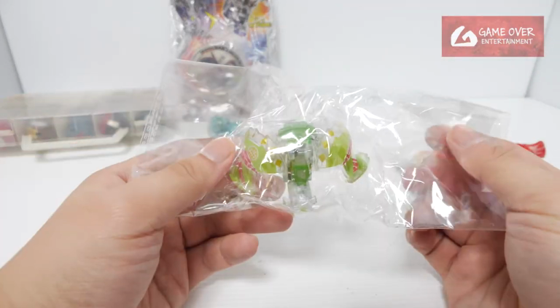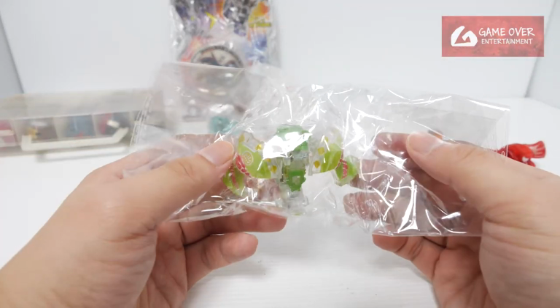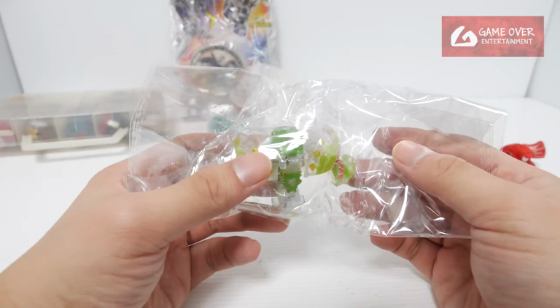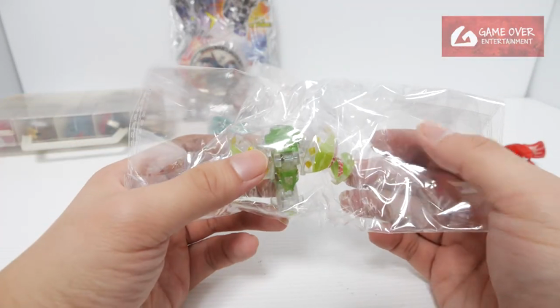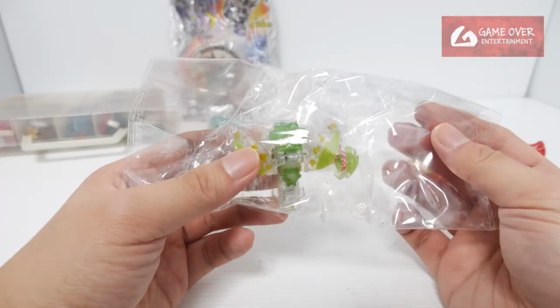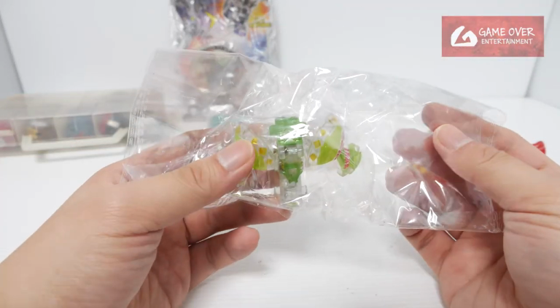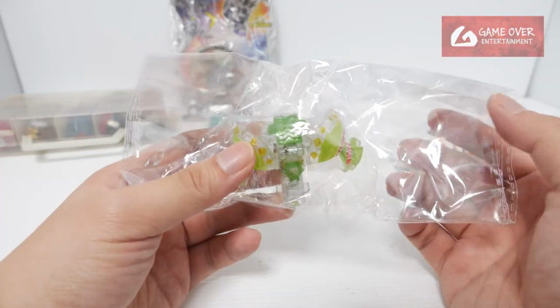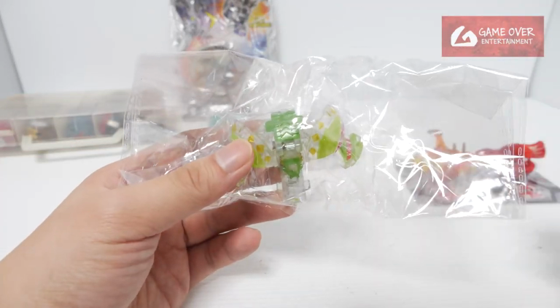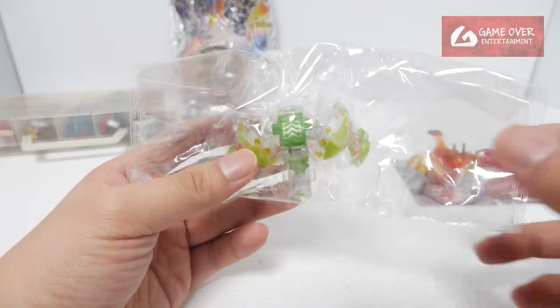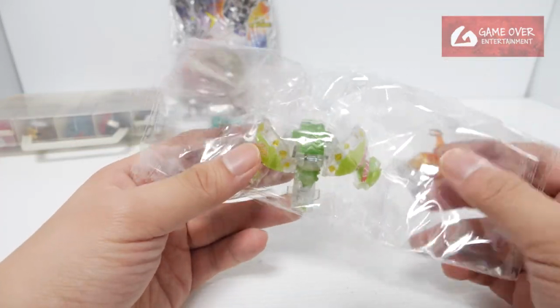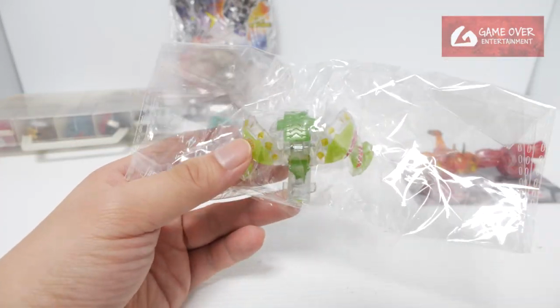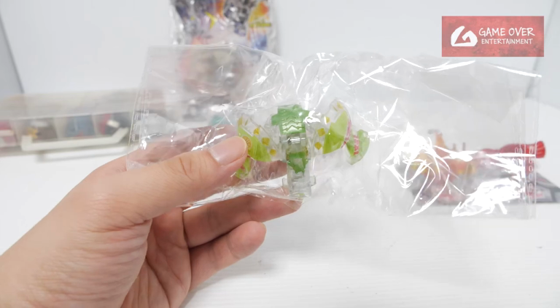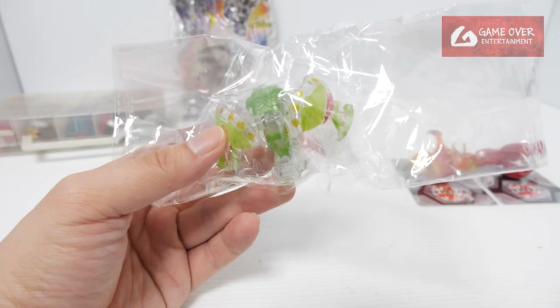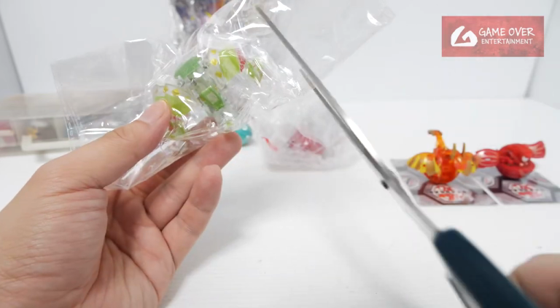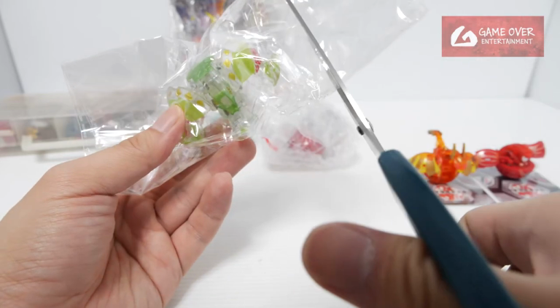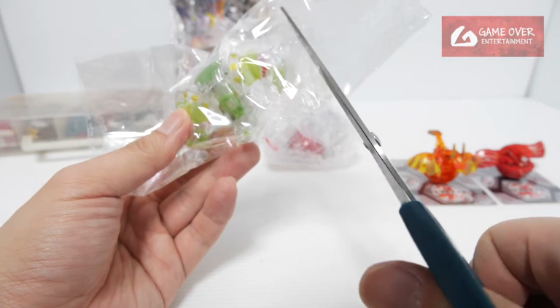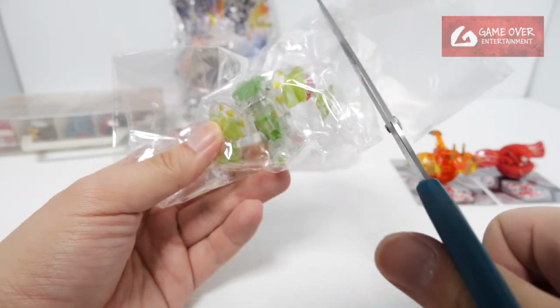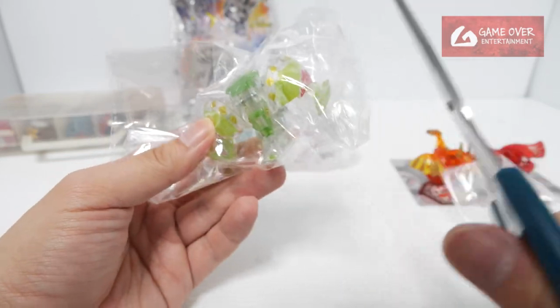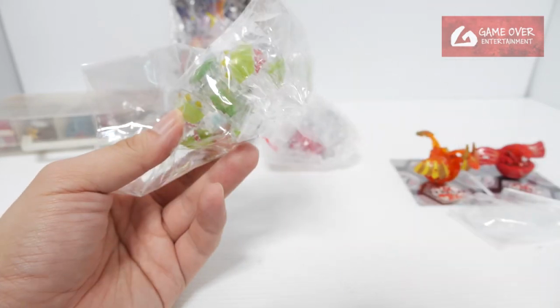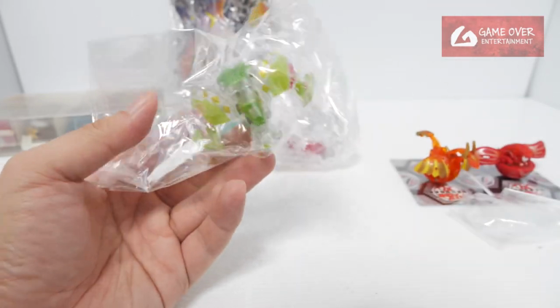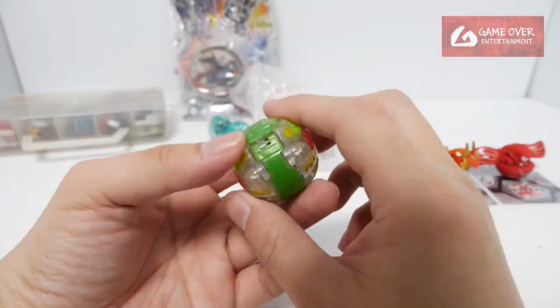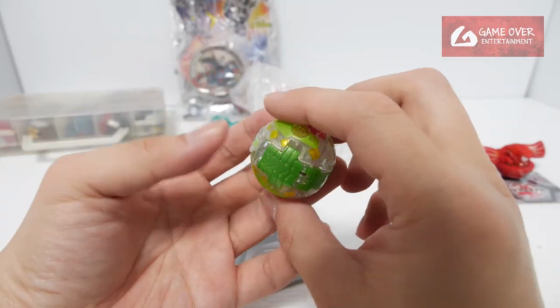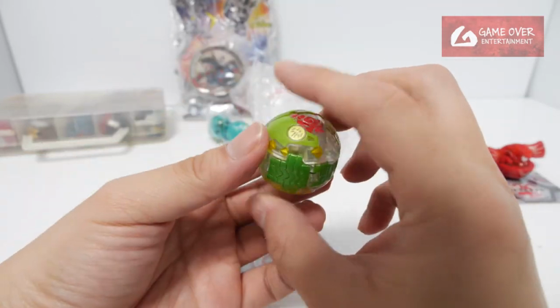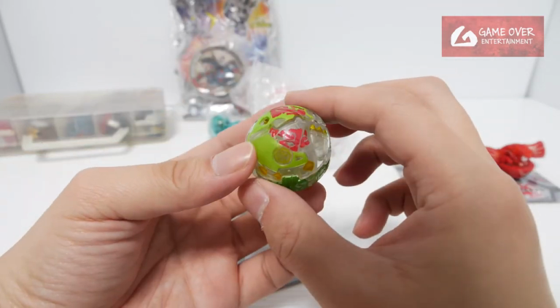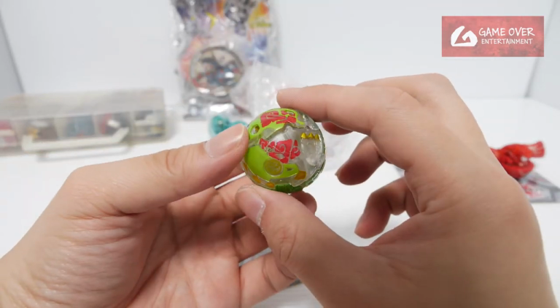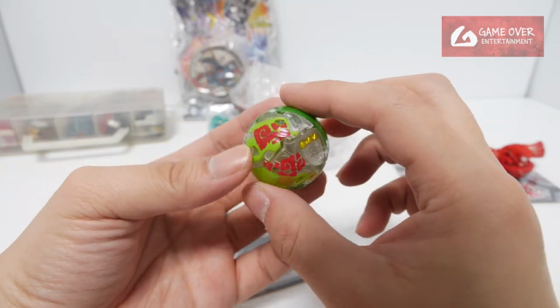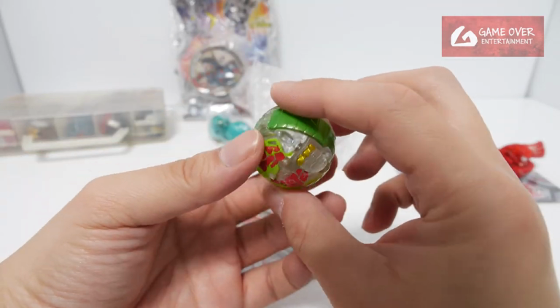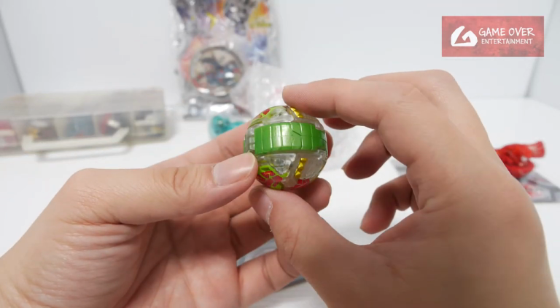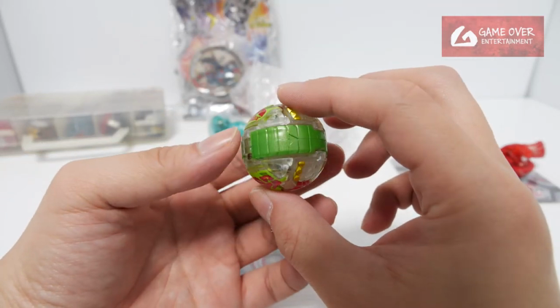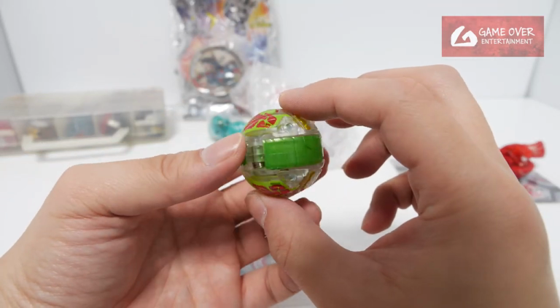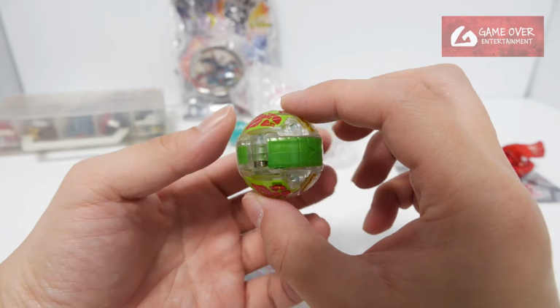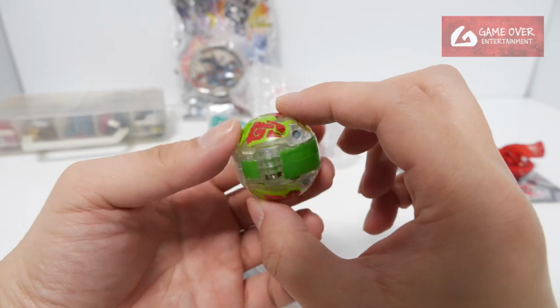I already had this in a pack but I saw this one loose, so I thought I'd get another one. This is Diamond Superlius from Bakusola Evolutions.